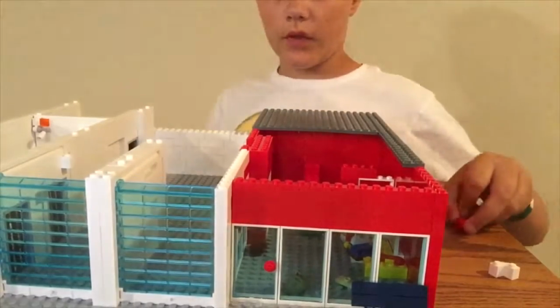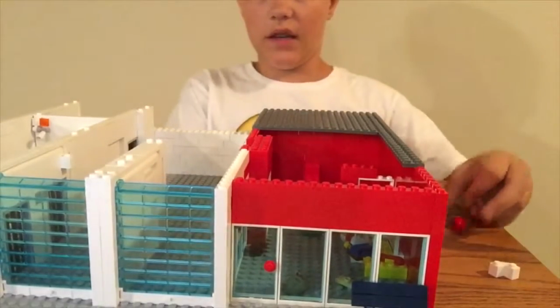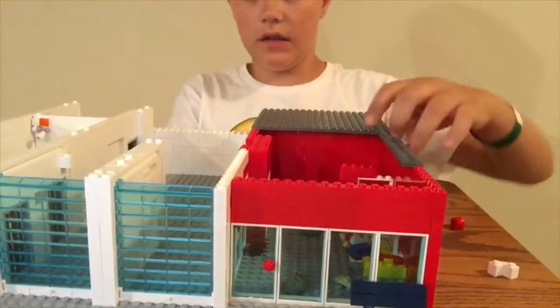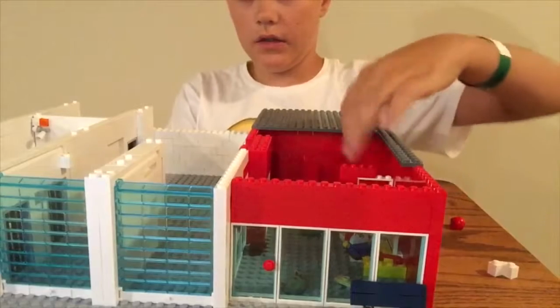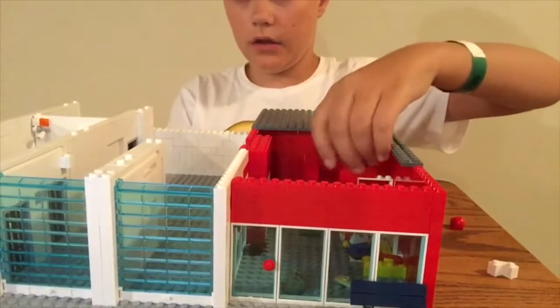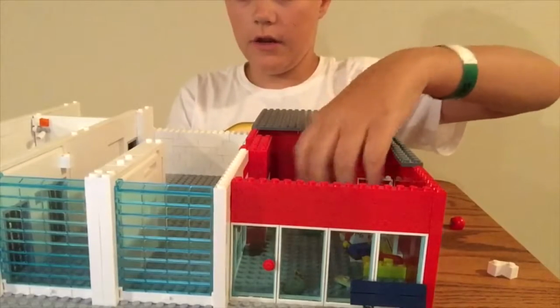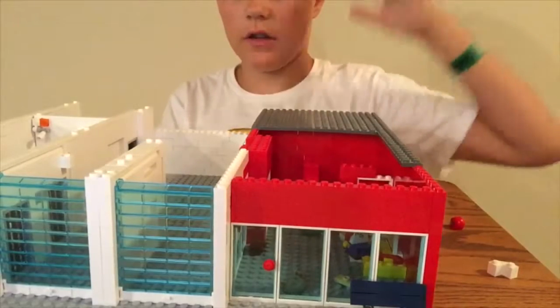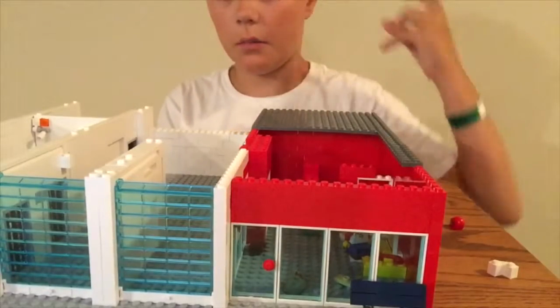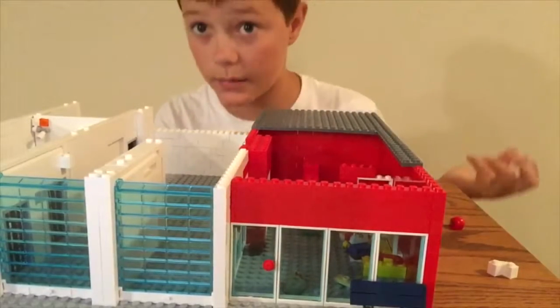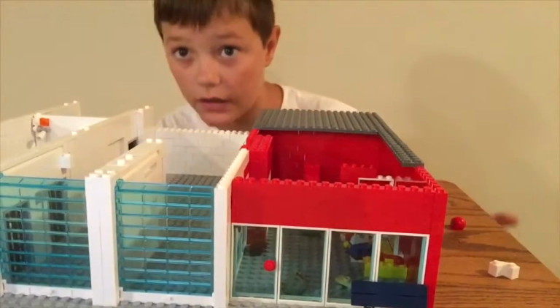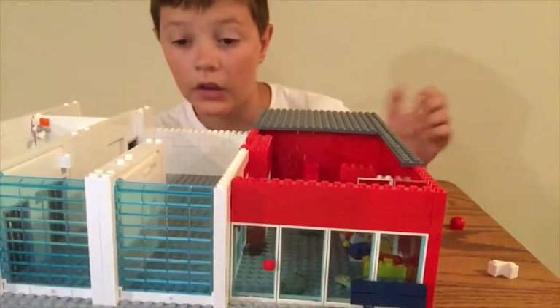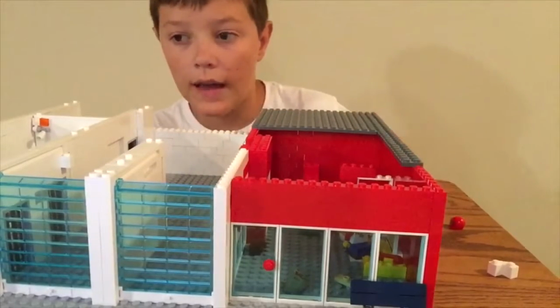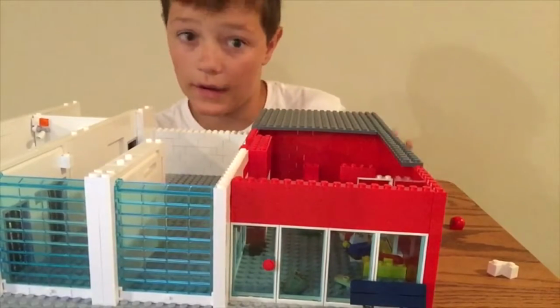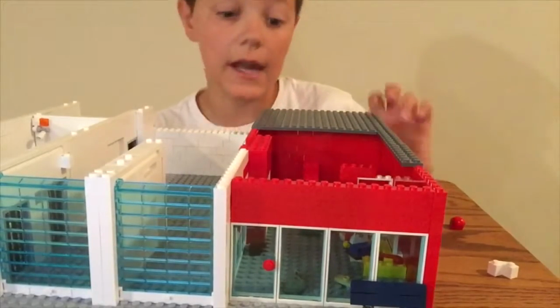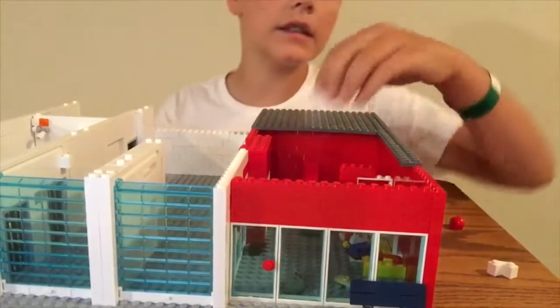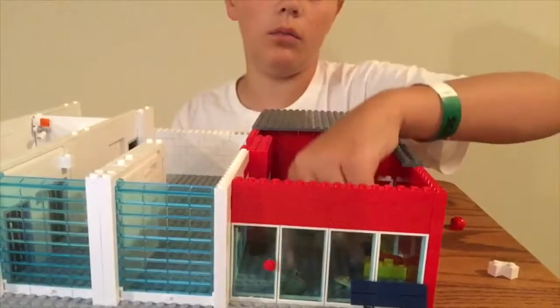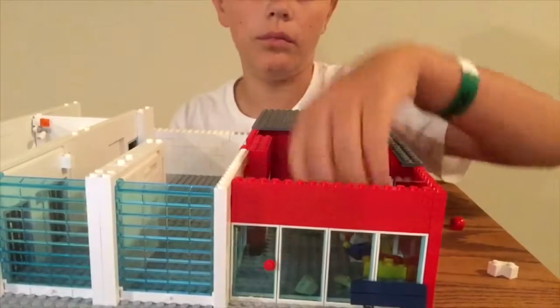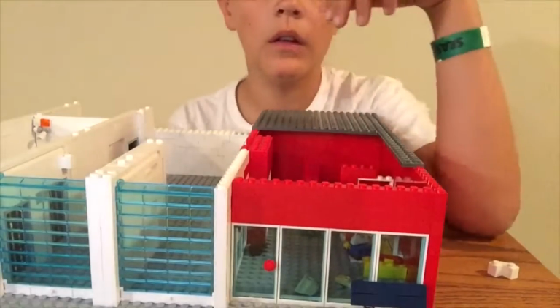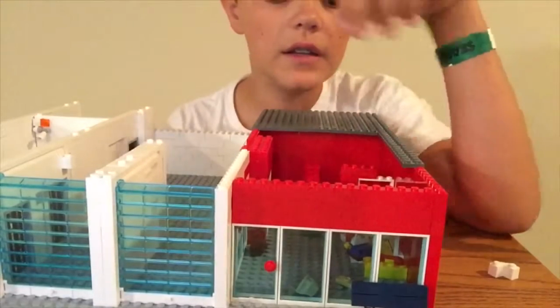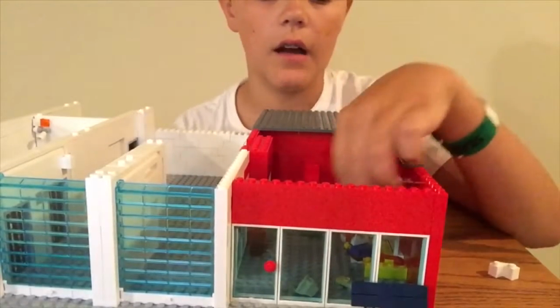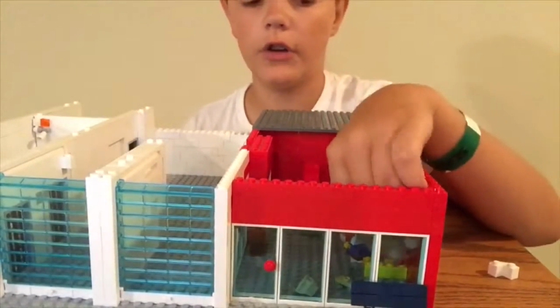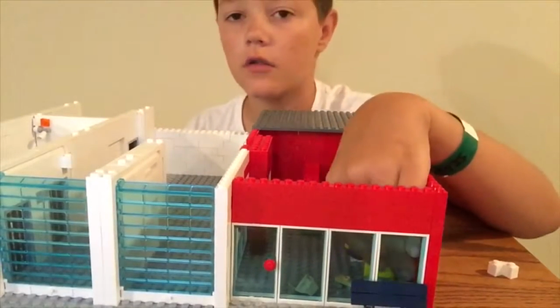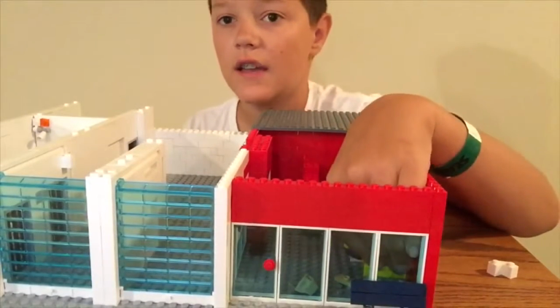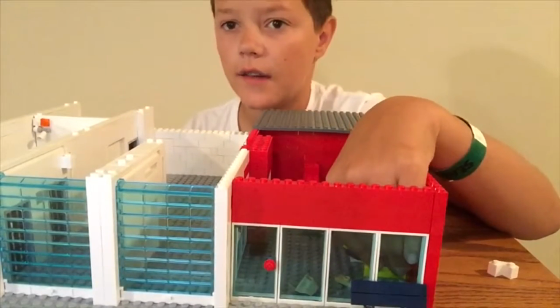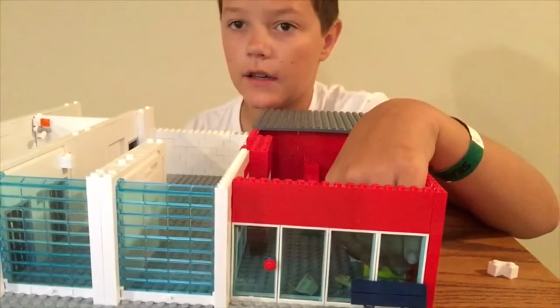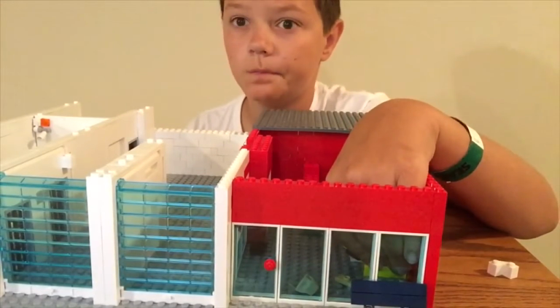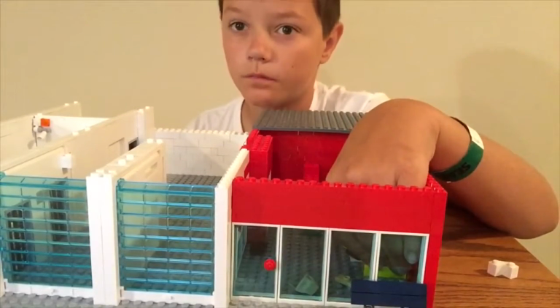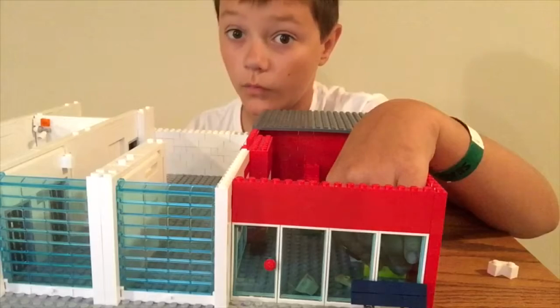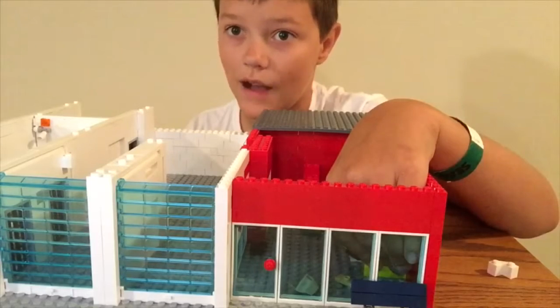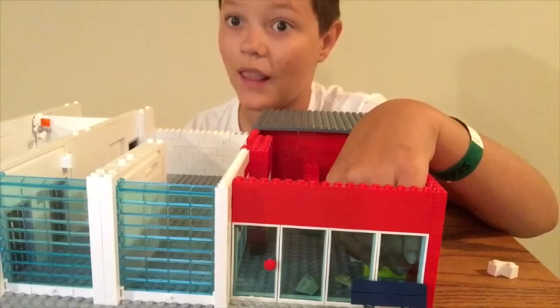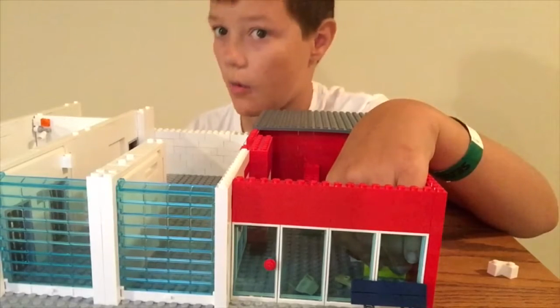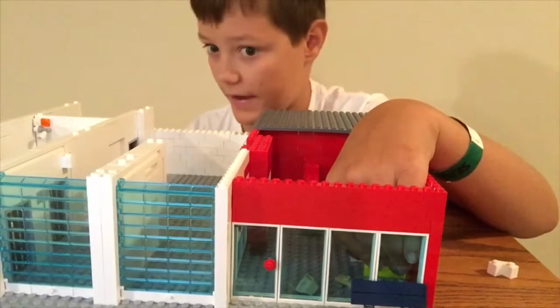Right here is going to be like a mini hospital until I want to get a set, because for a new Lego set there is a Lego hospital and I want that.